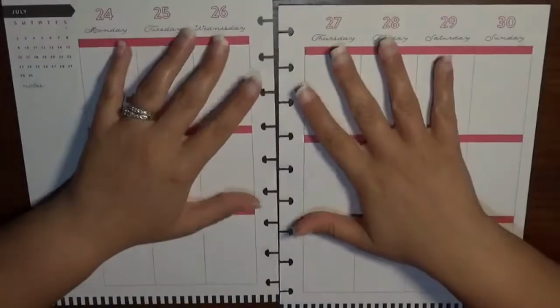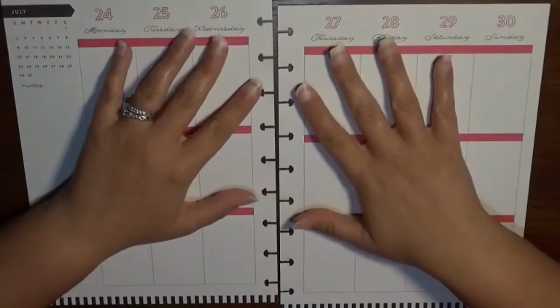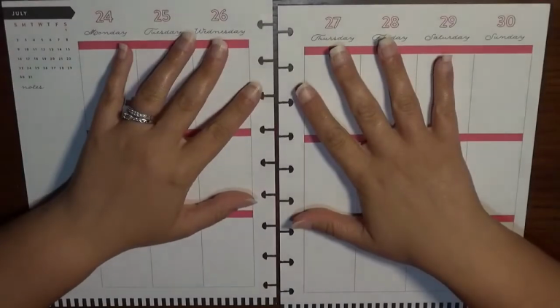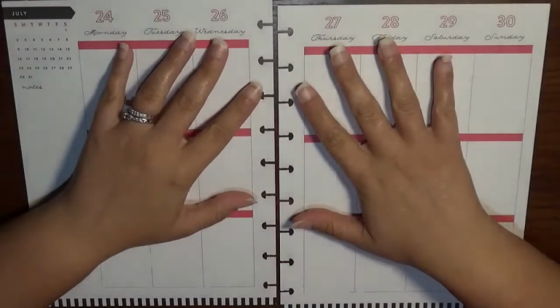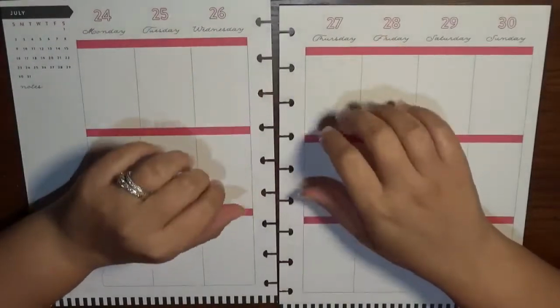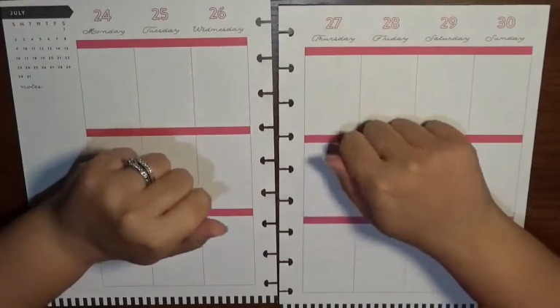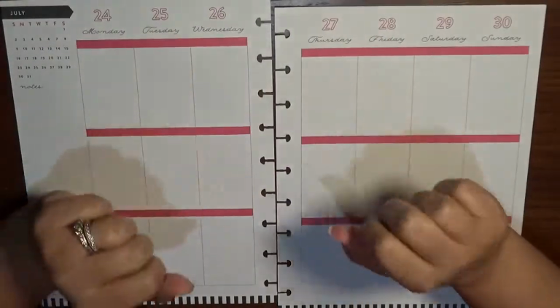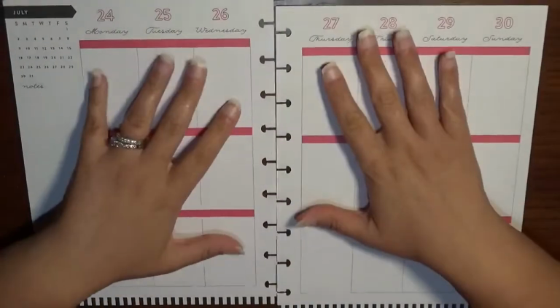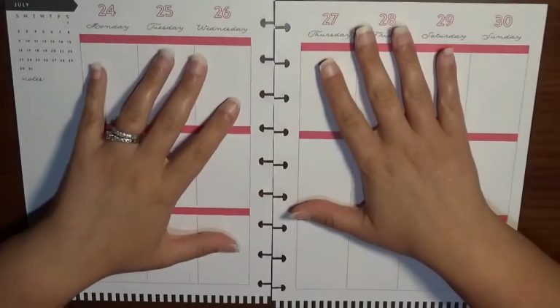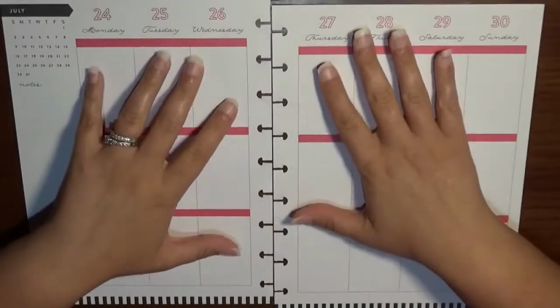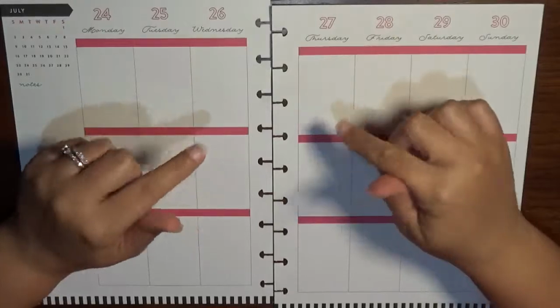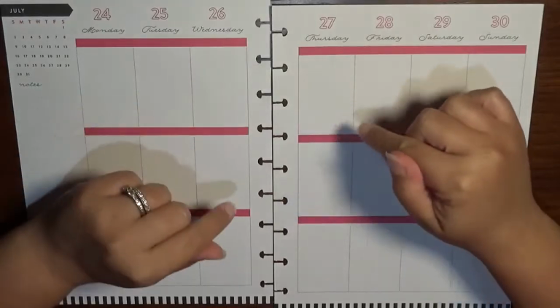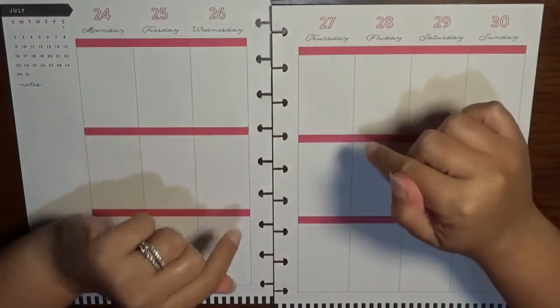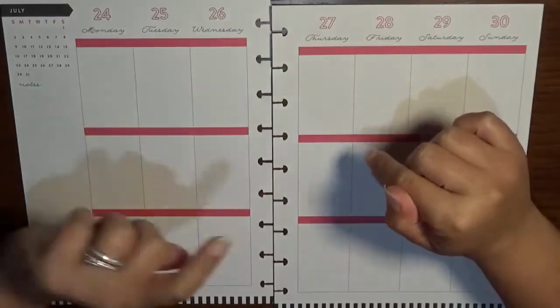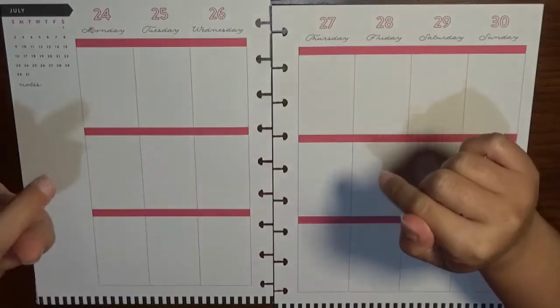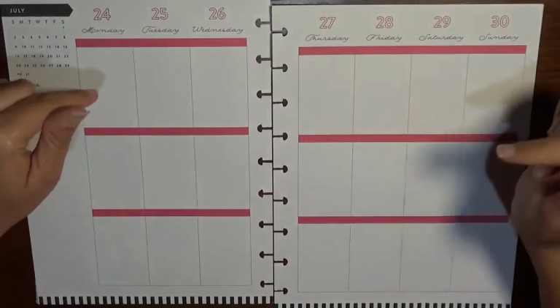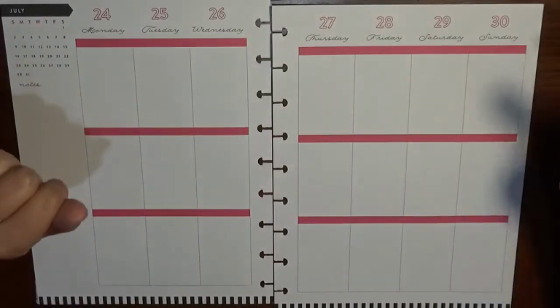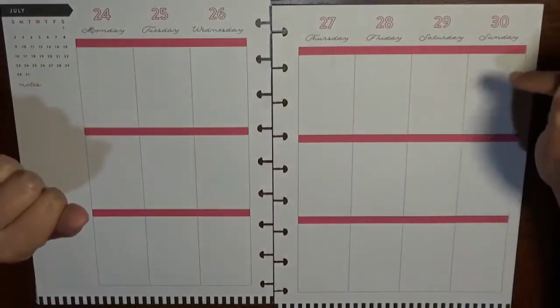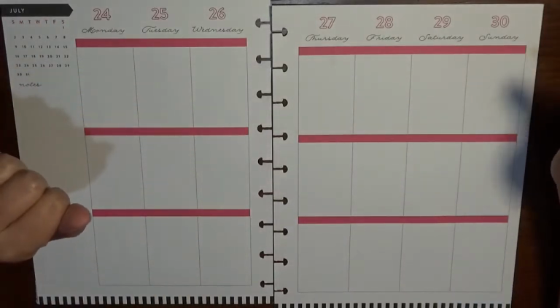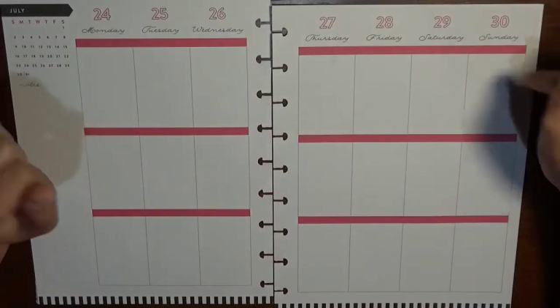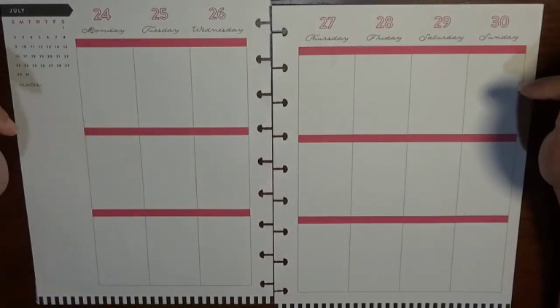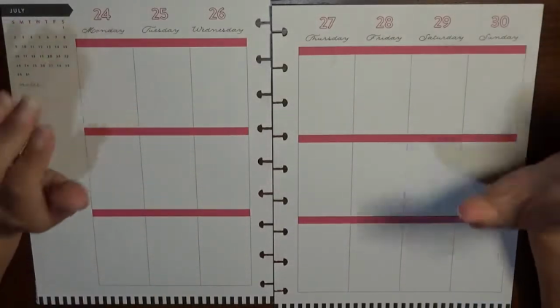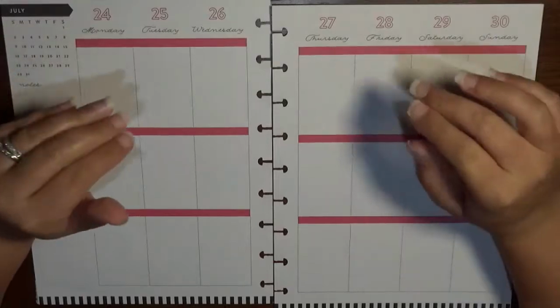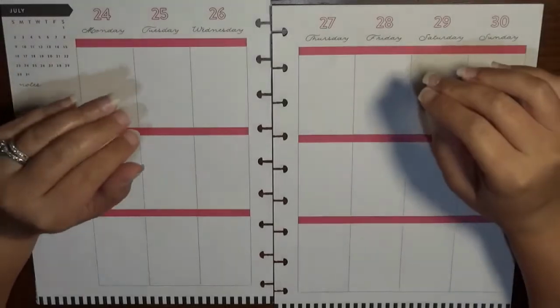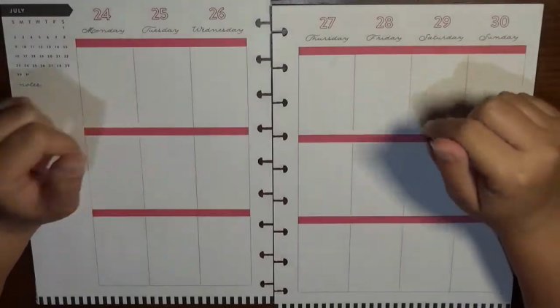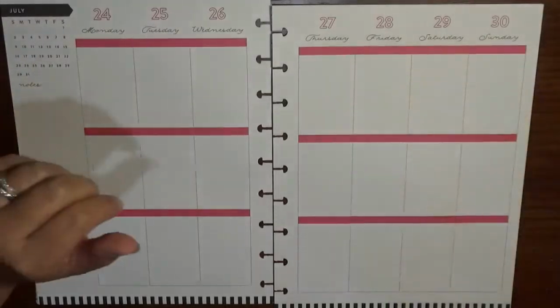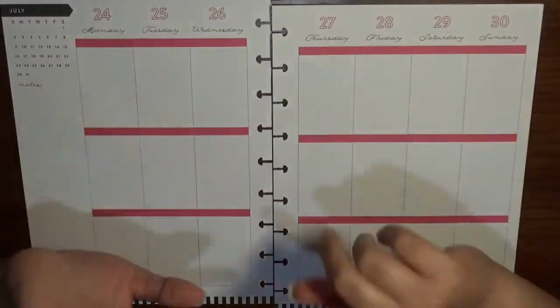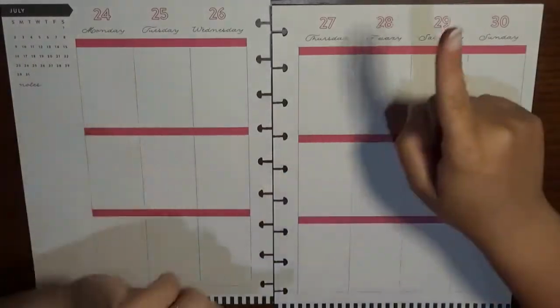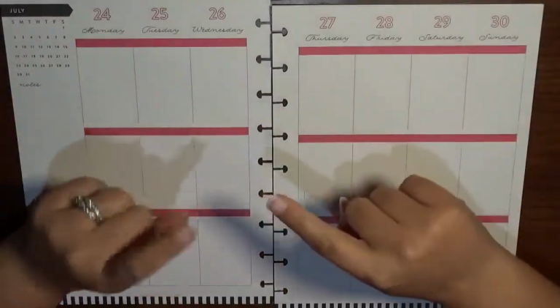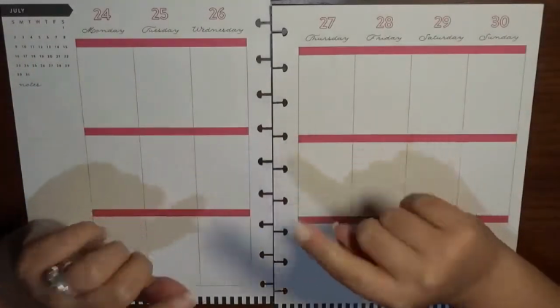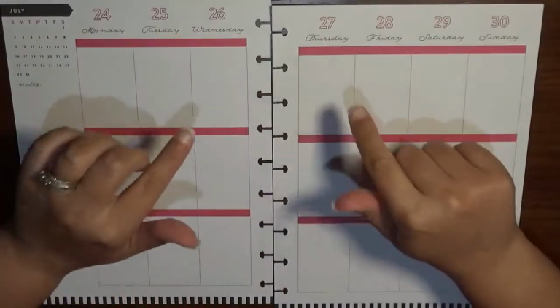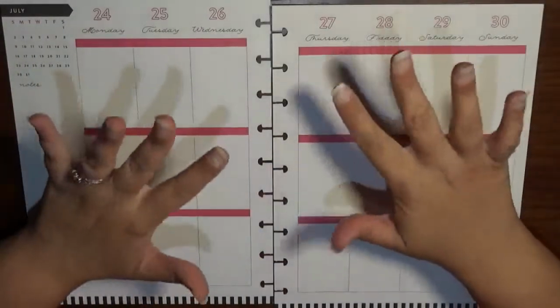Hey guys, it's Brittany from Coffee Planner Mom and I'm excited to be planning in my Classic Happy Planner from July 24th to July 30th. This is the last week in the July section and then it switches over to August. Yay!